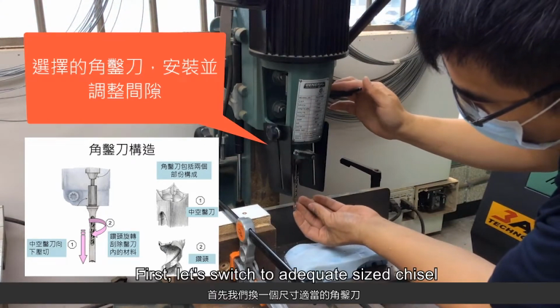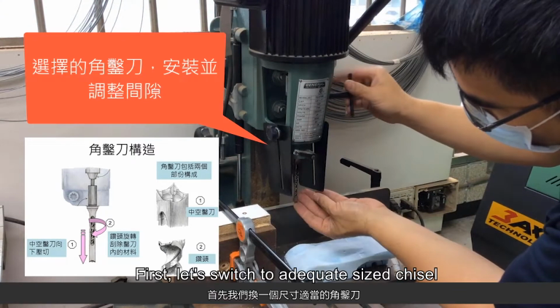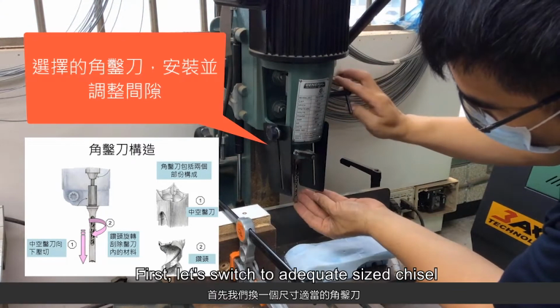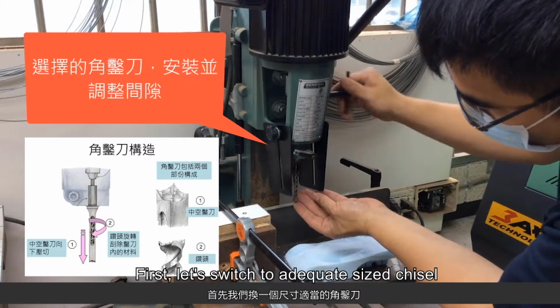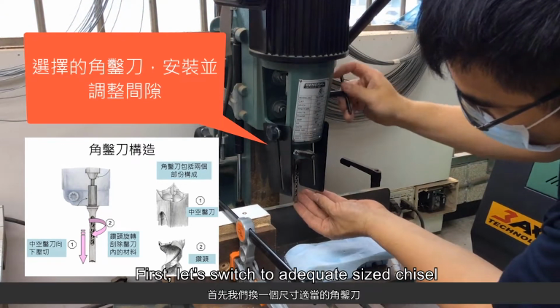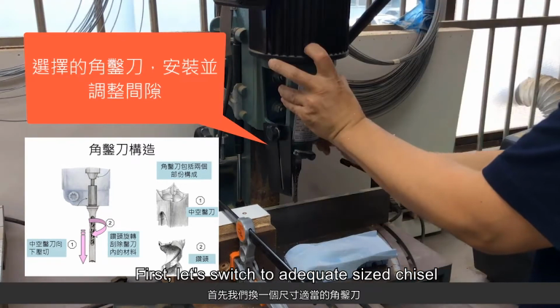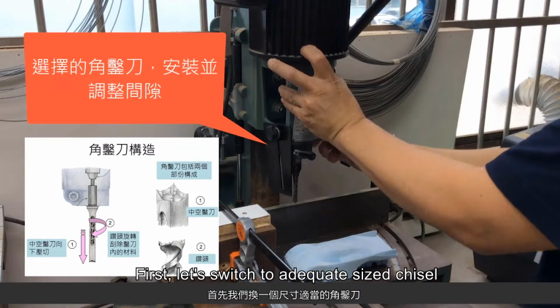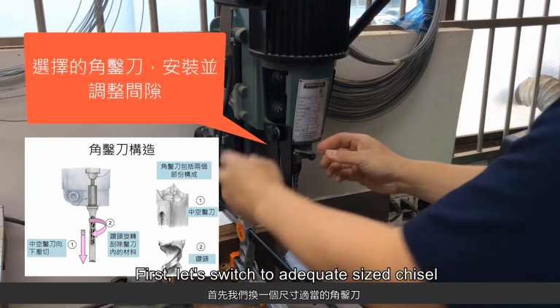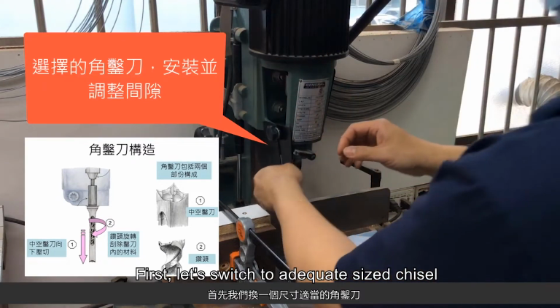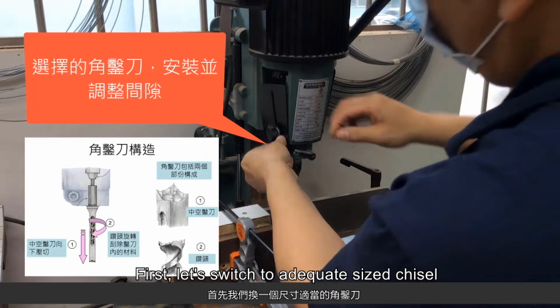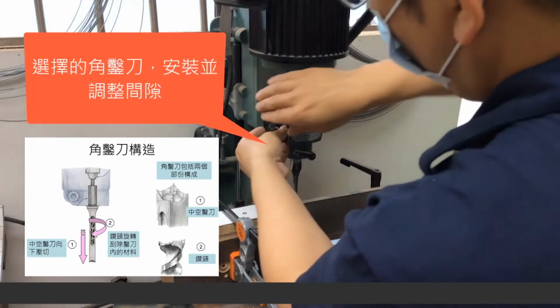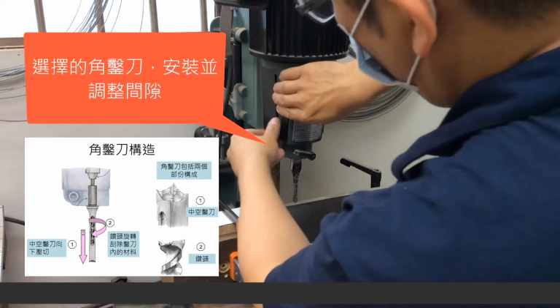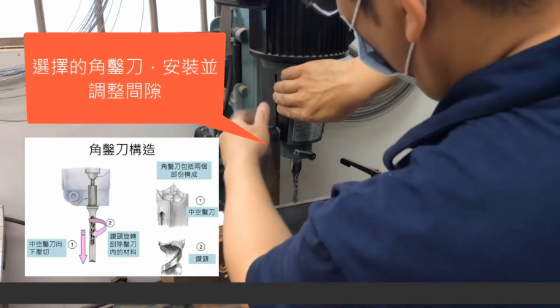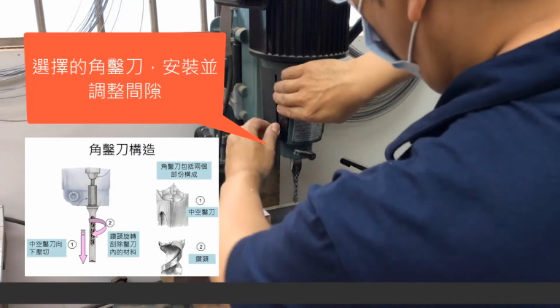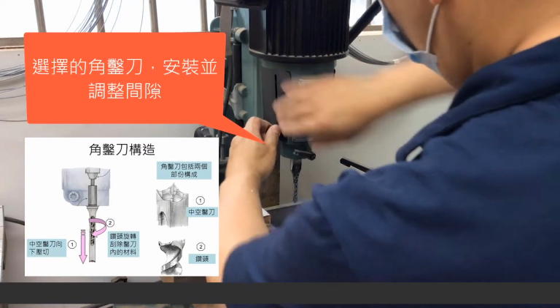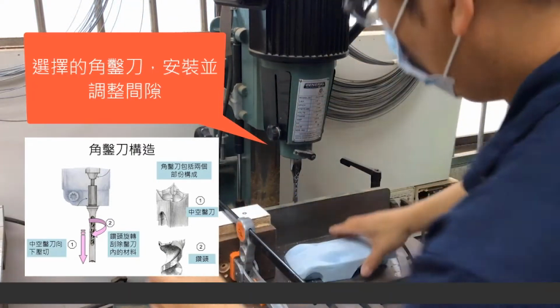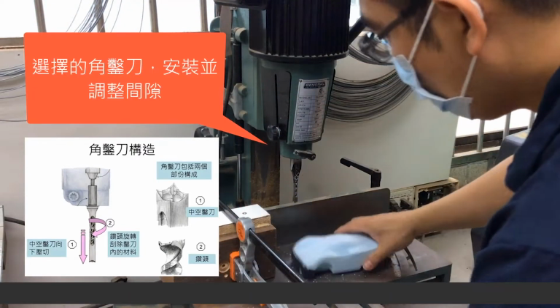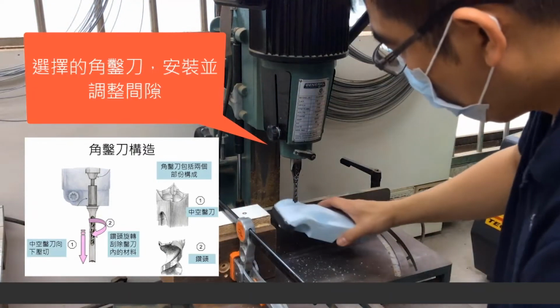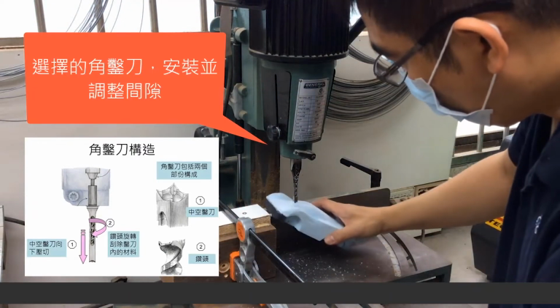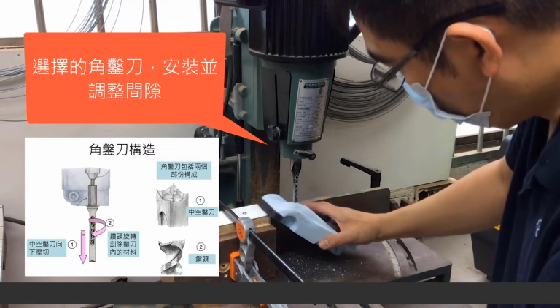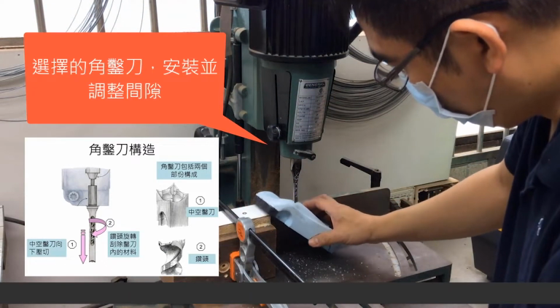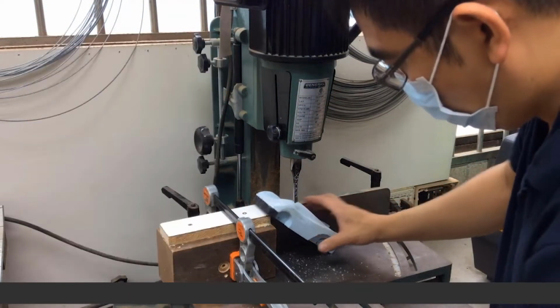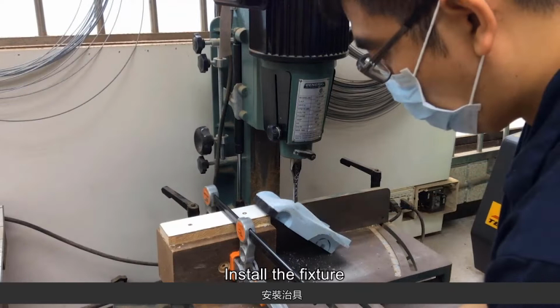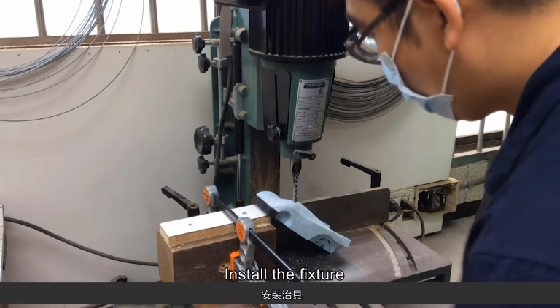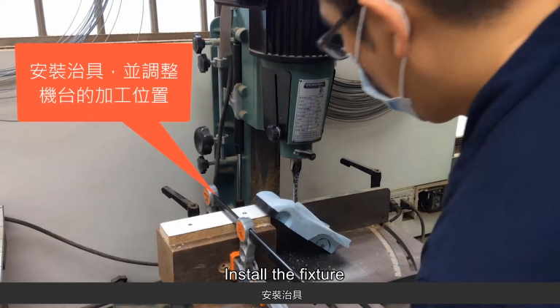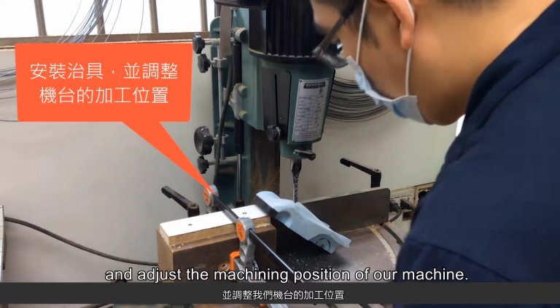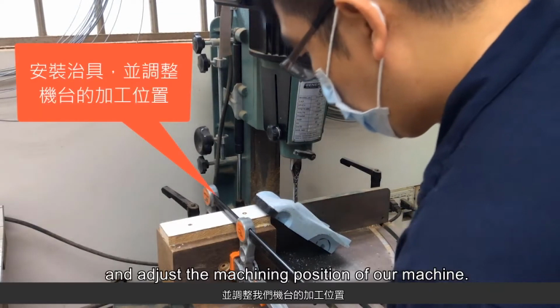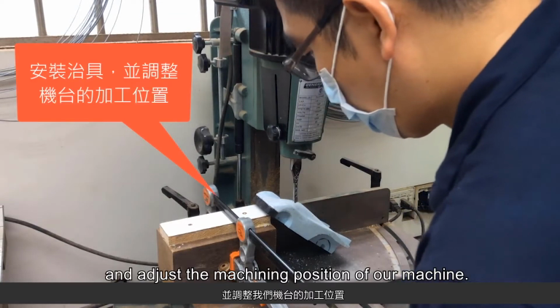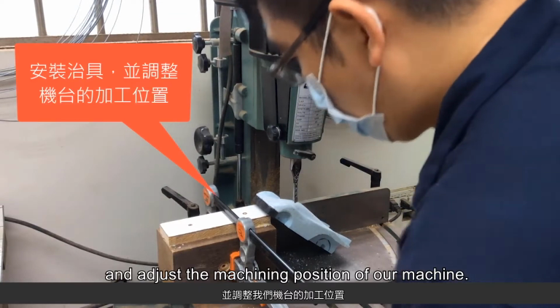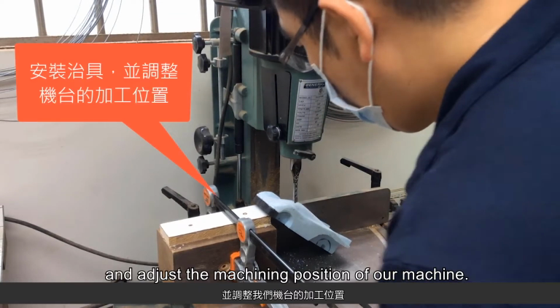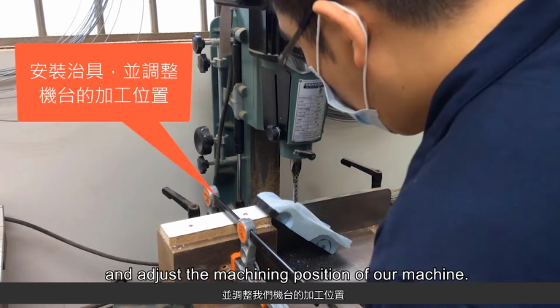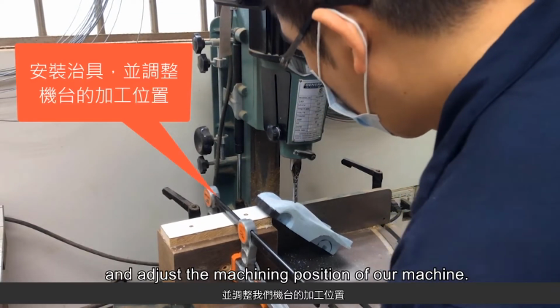First, let's switch to an adequate sized chisel. Install the fixture and adjust the position of our machine.